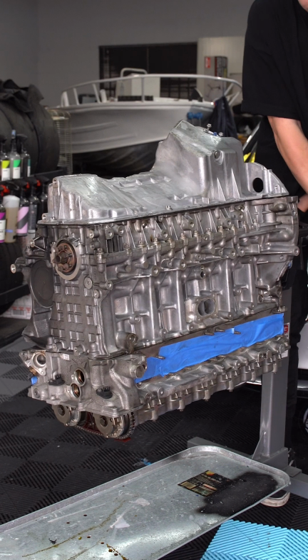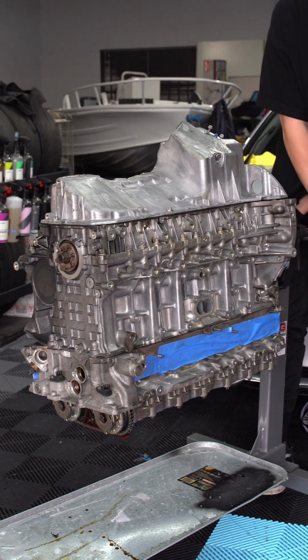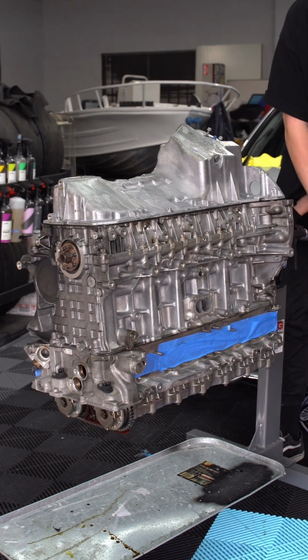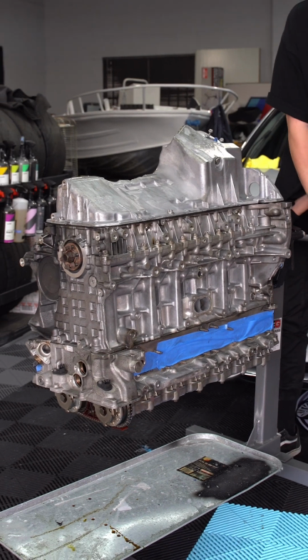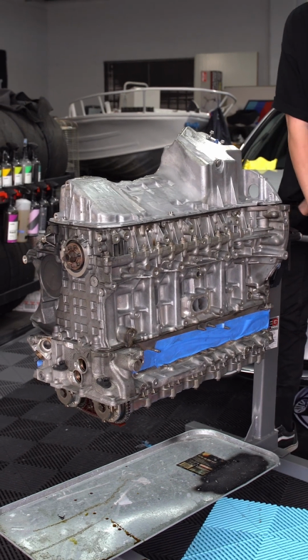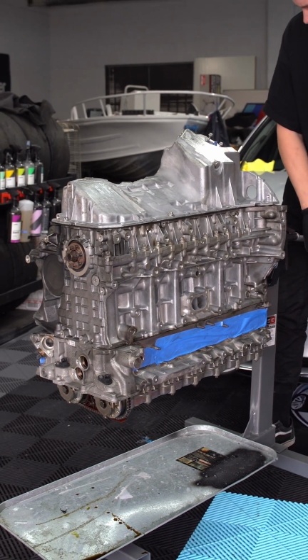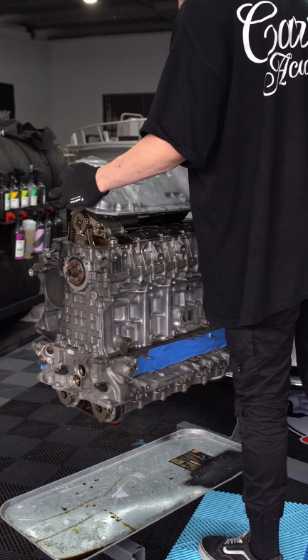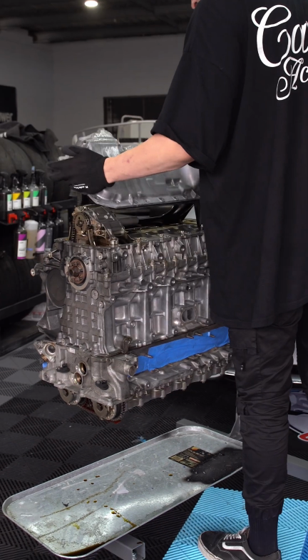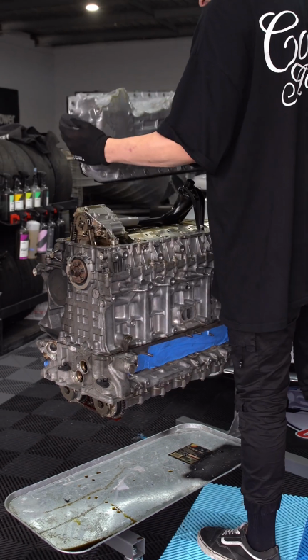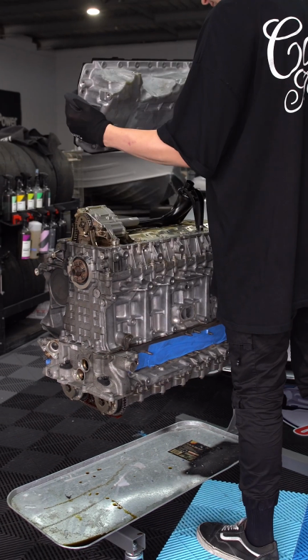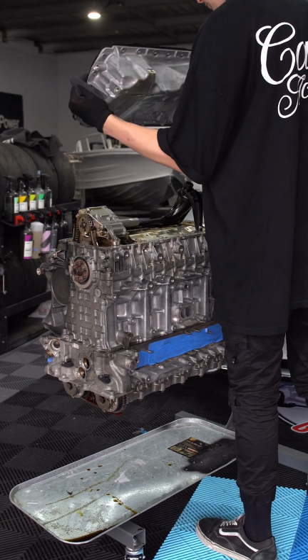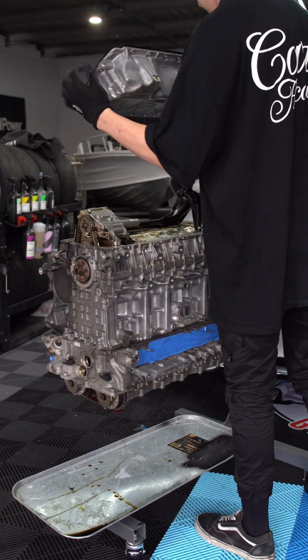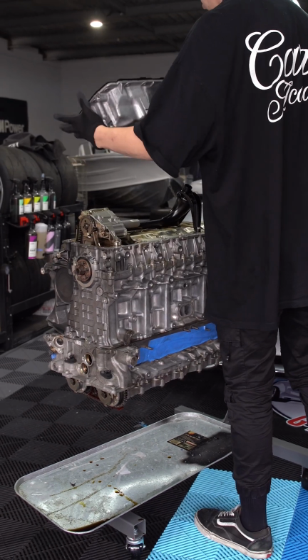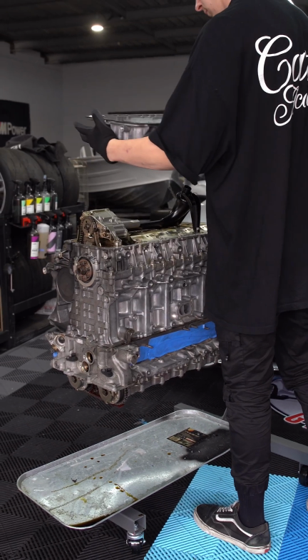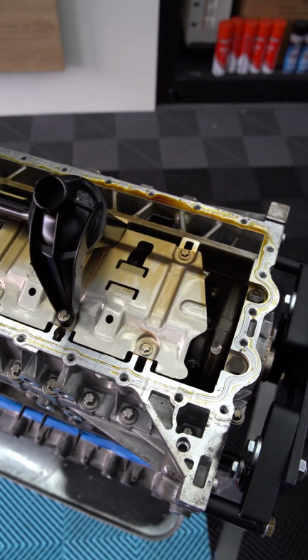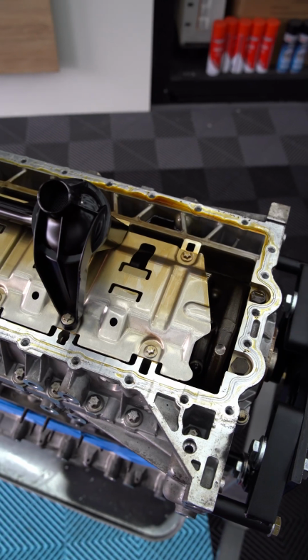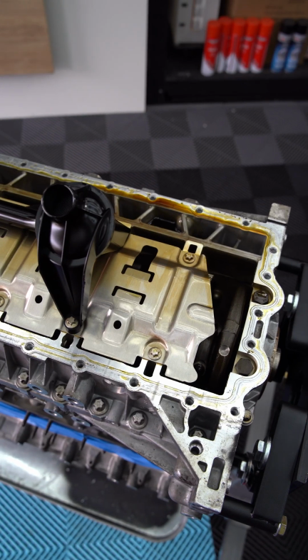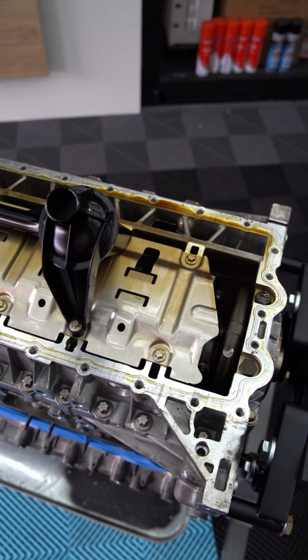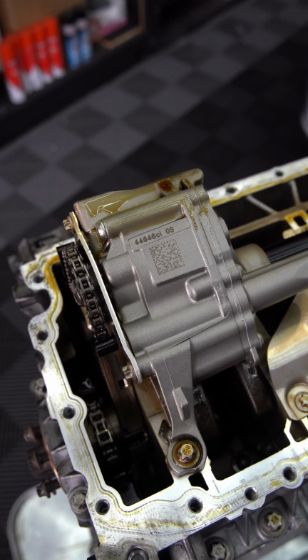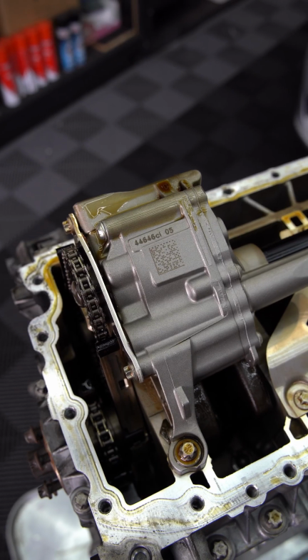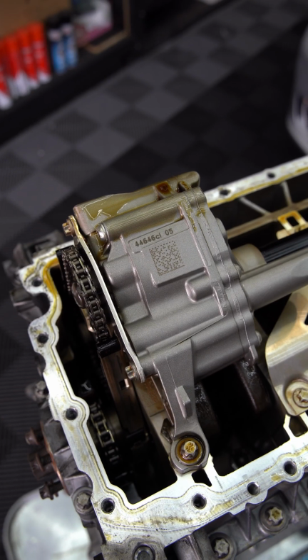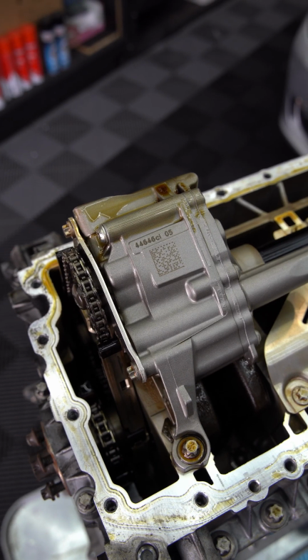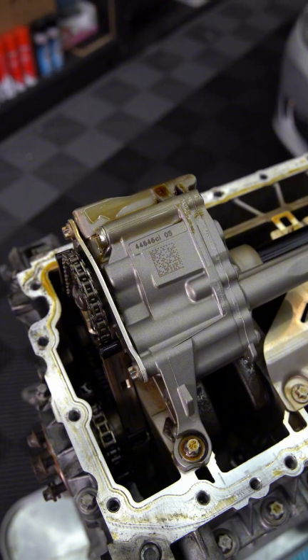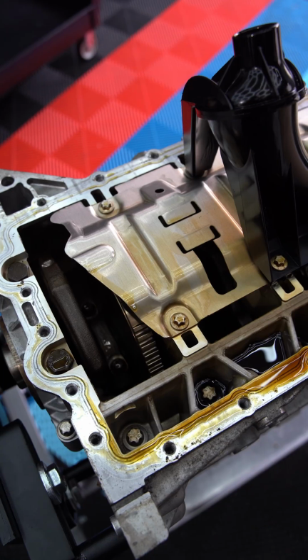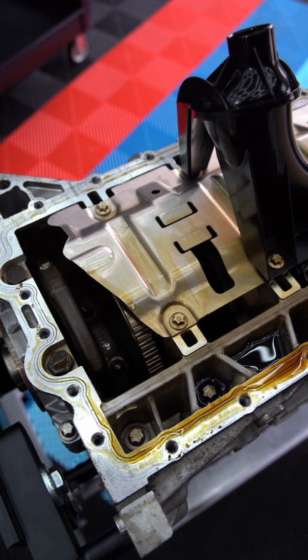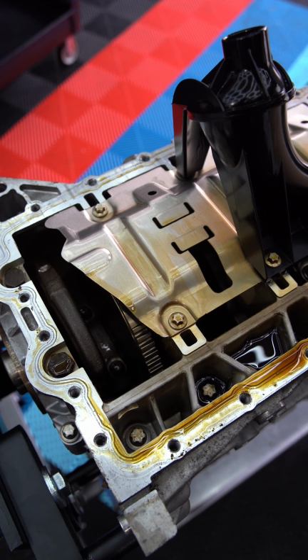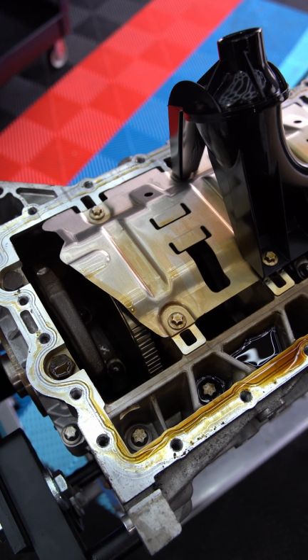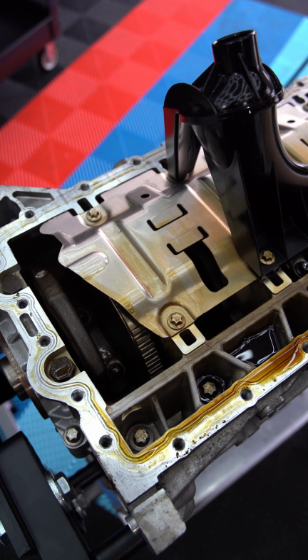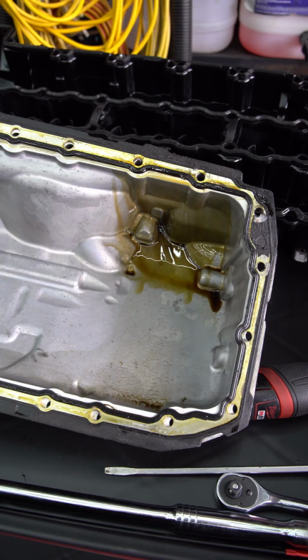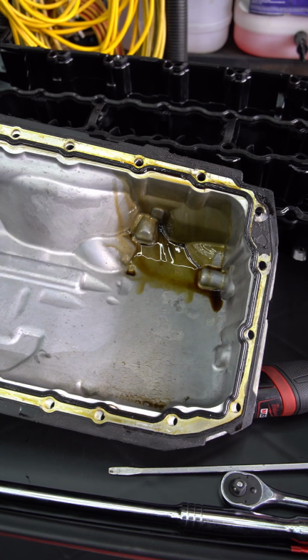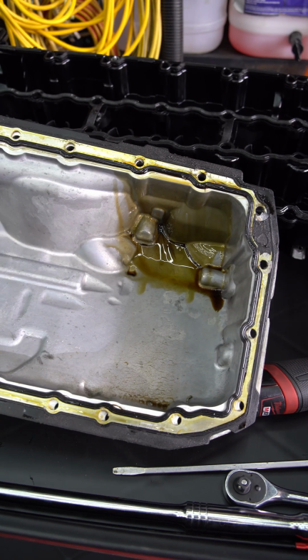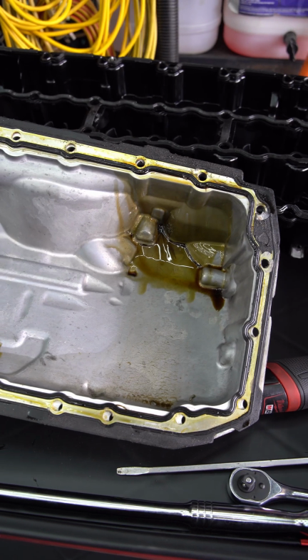I'm gonna quickly flip the engine over and pull the sump to see if there's any surprises in there. With the sump removed, again this all looks practically brand new inside. Overall though, there's no clues here.